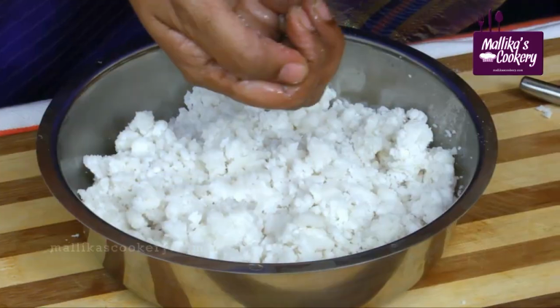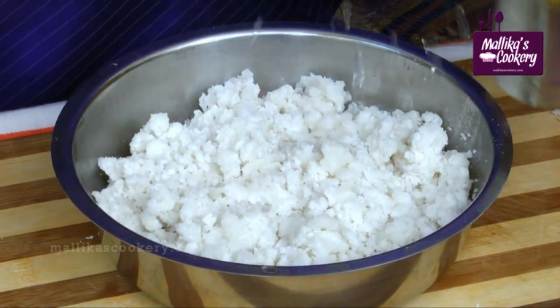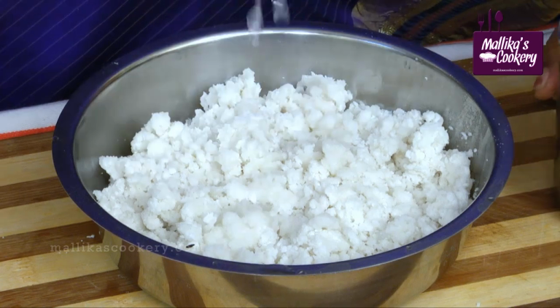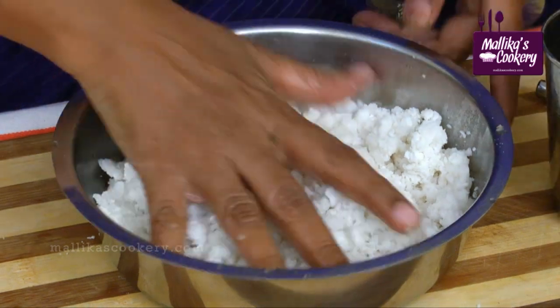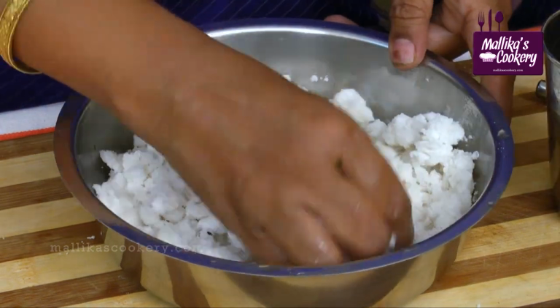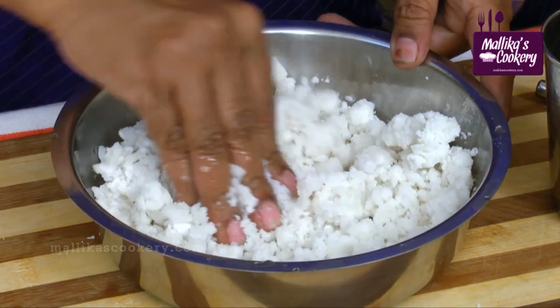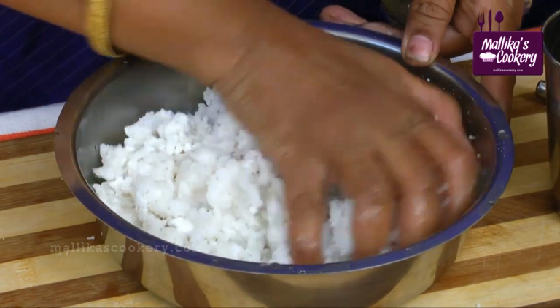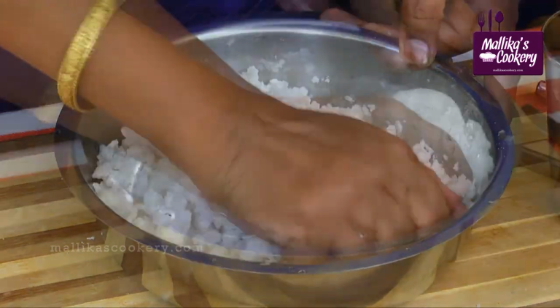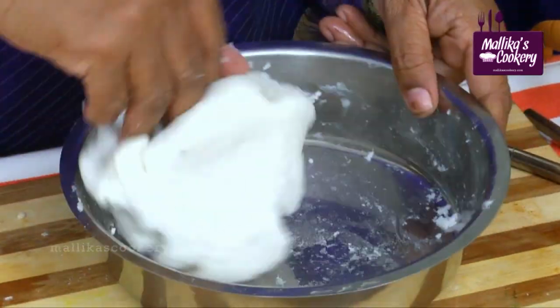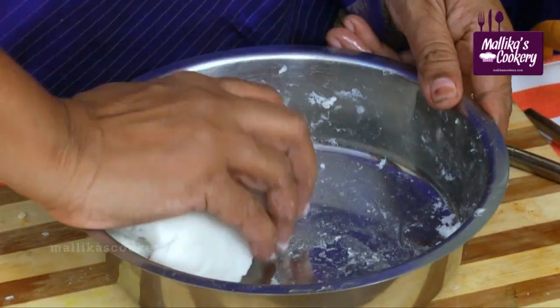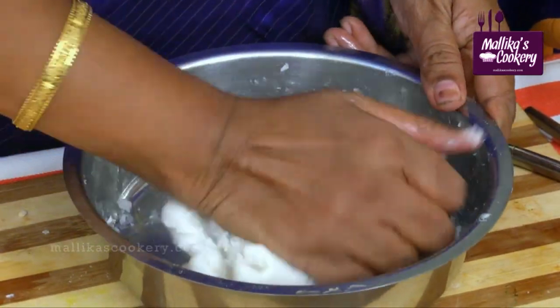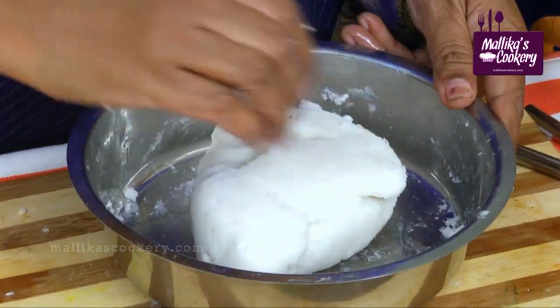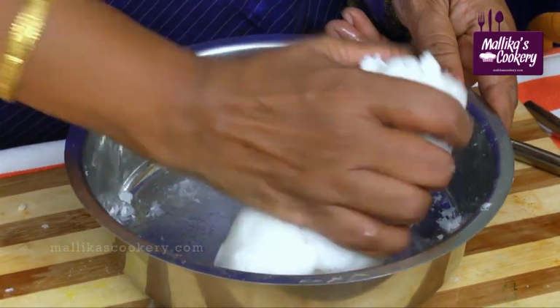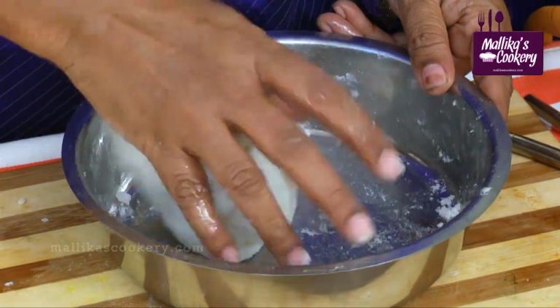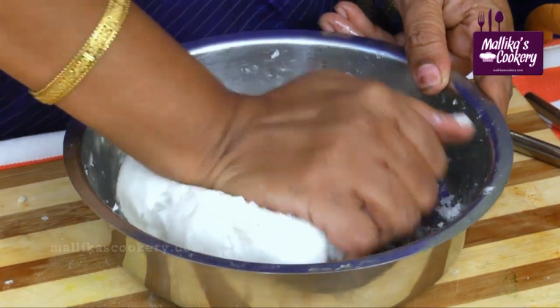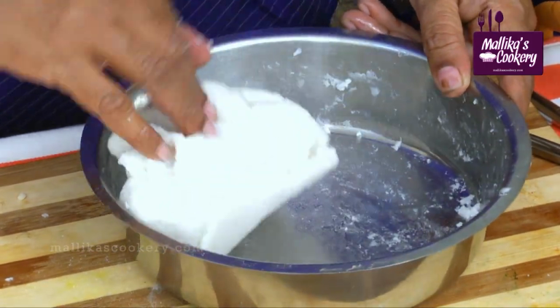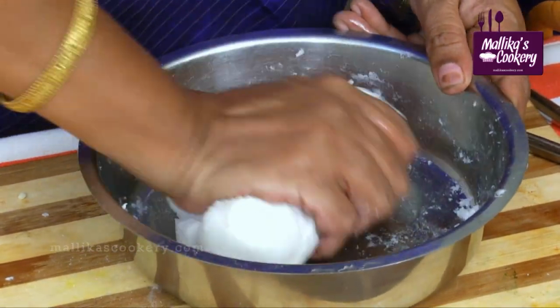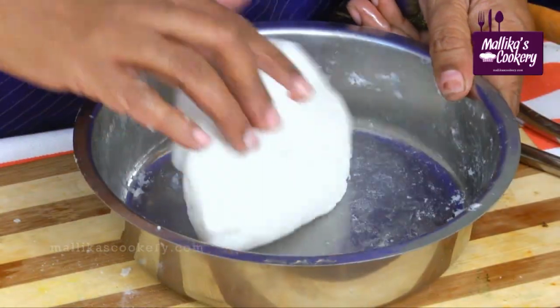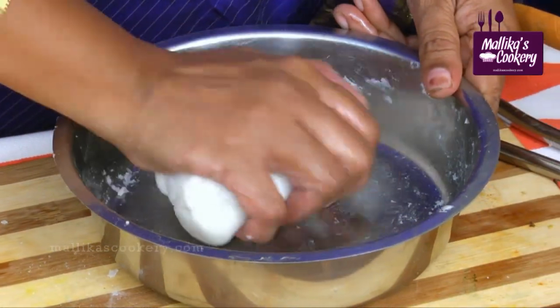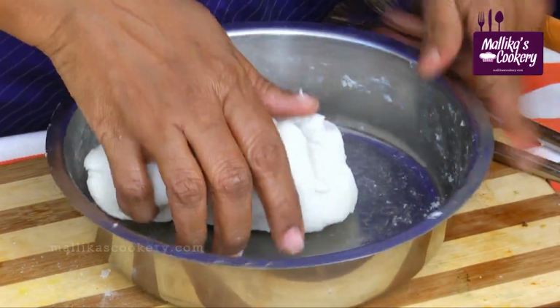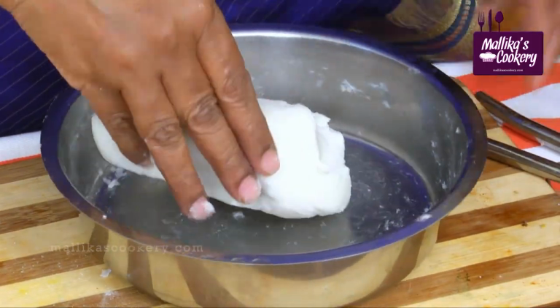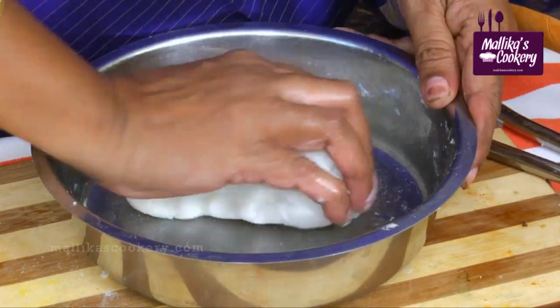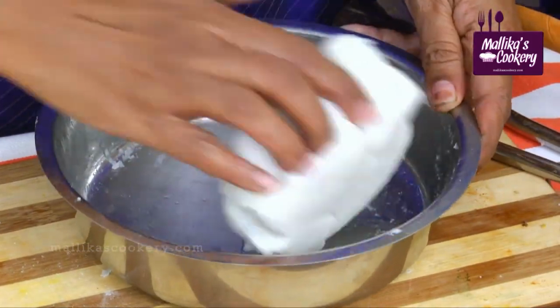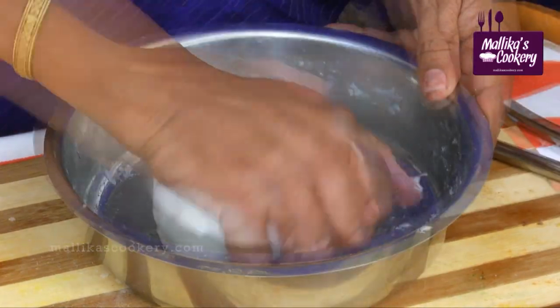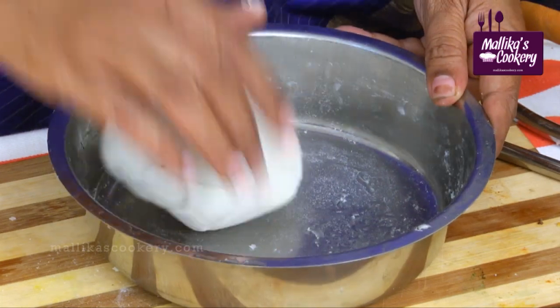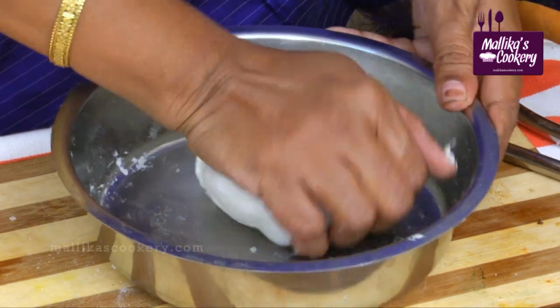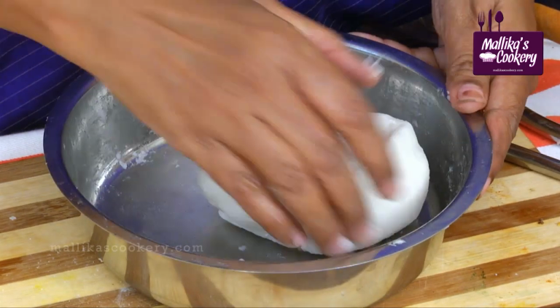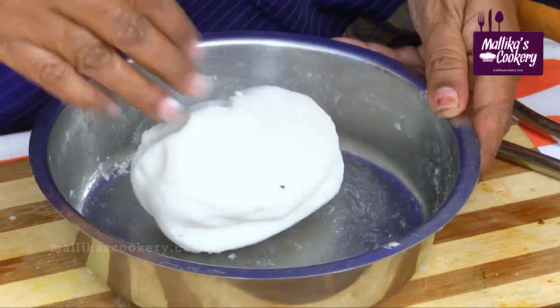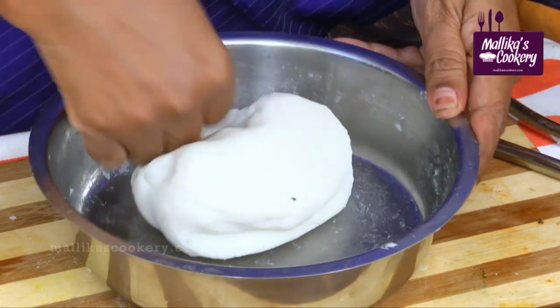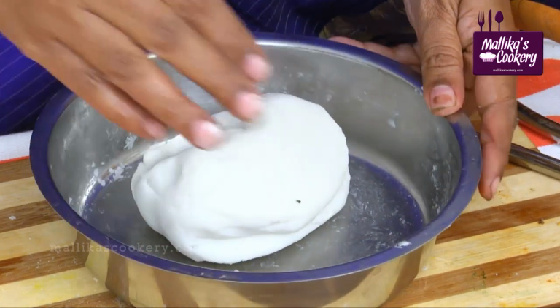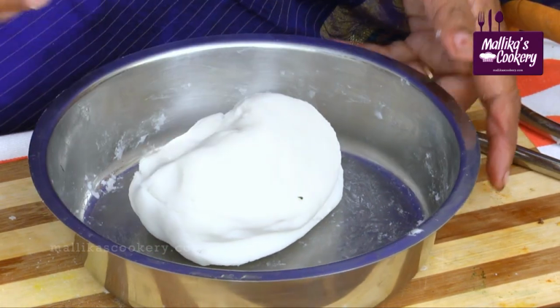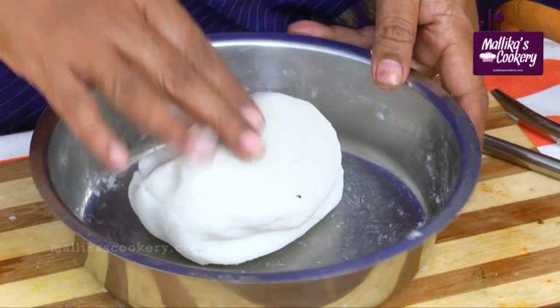Sprinkle little water and knead the dough. The dough should be kneaded properly like this. If it is very thin, it will burst while cooking and the shape will not come. This is the base dough.